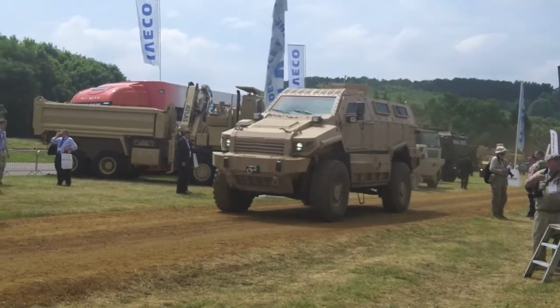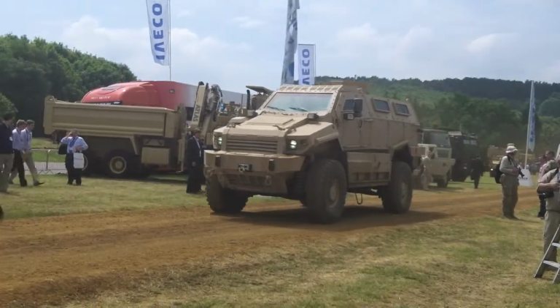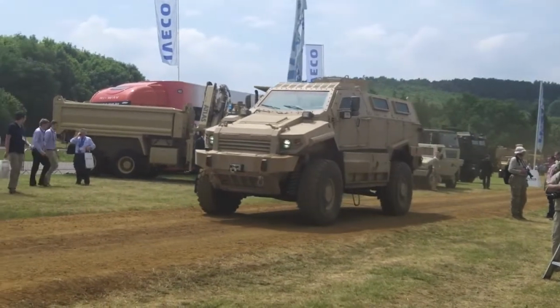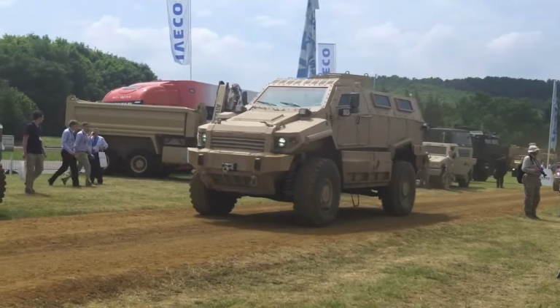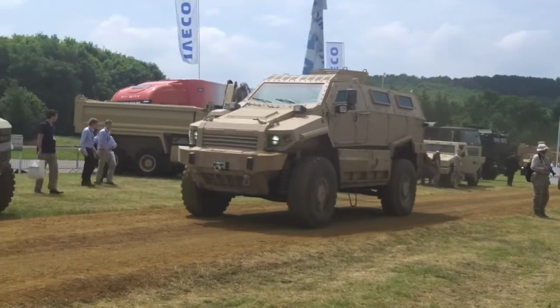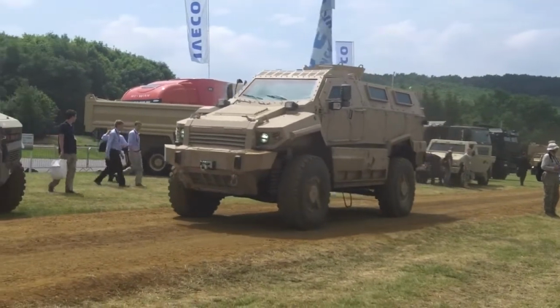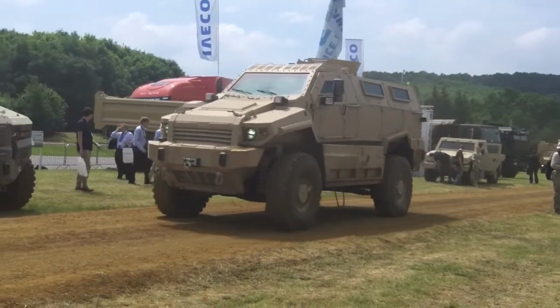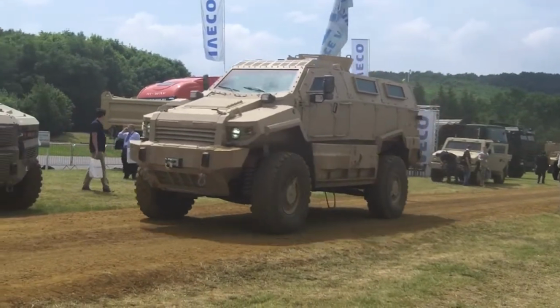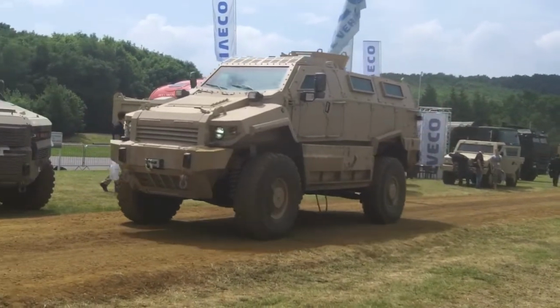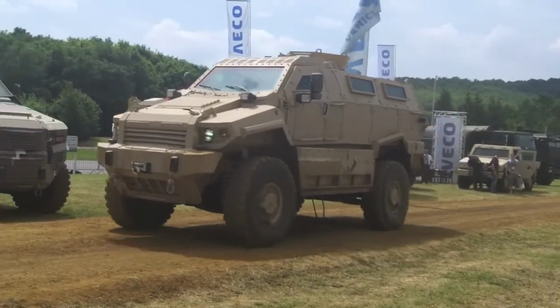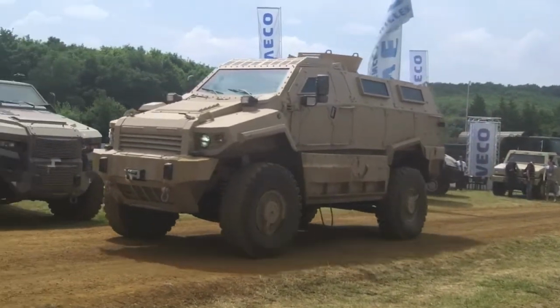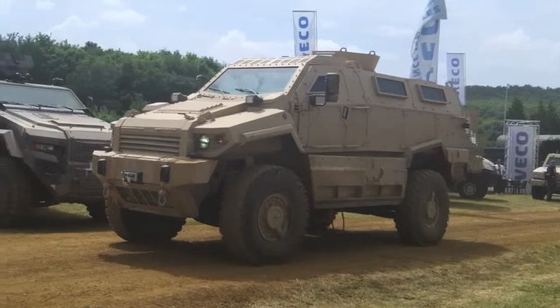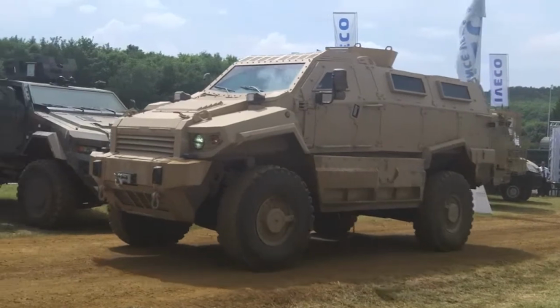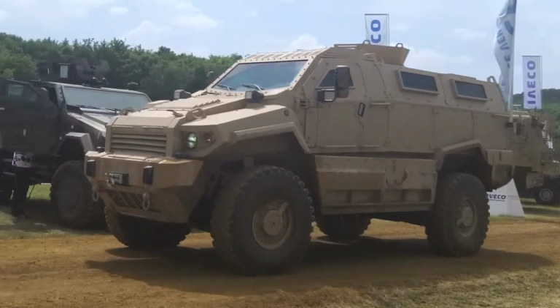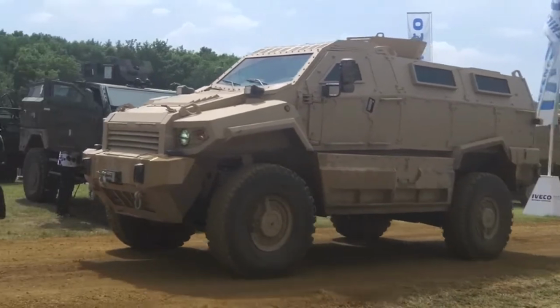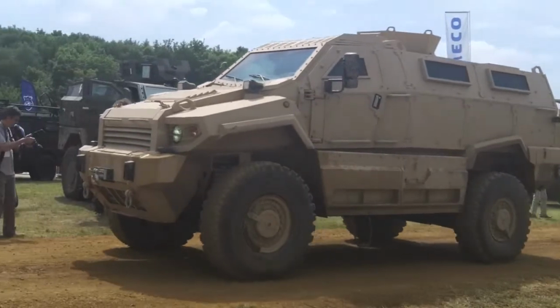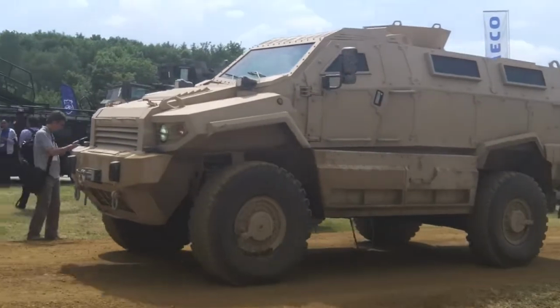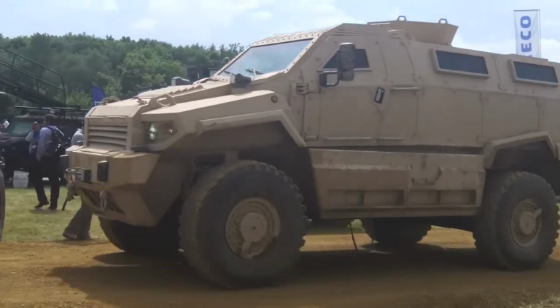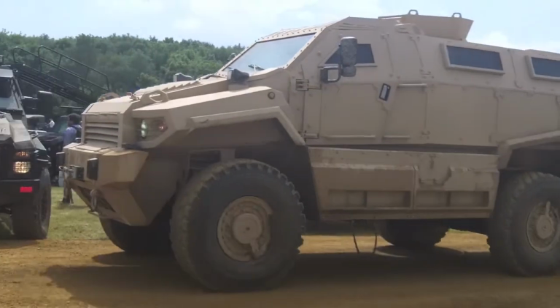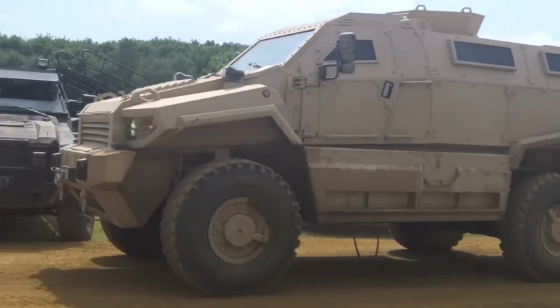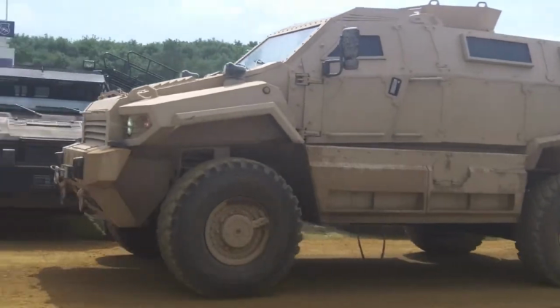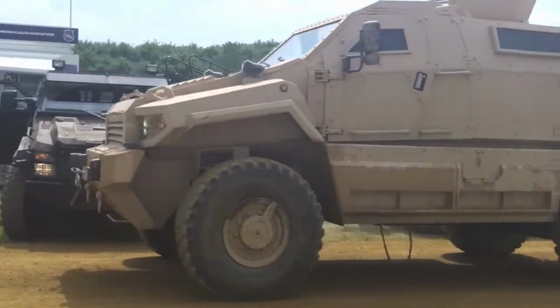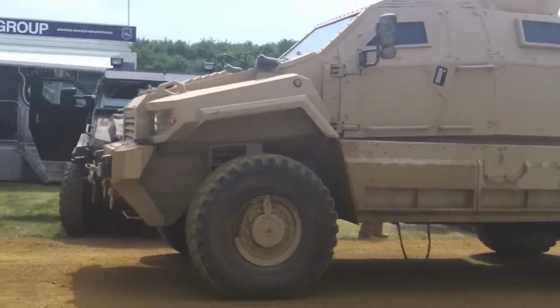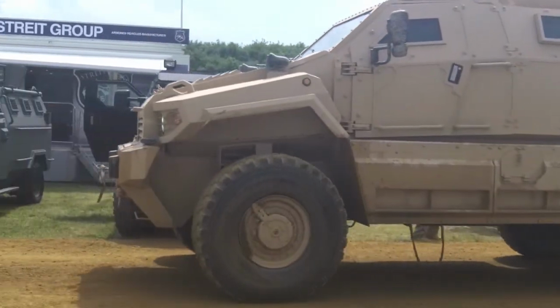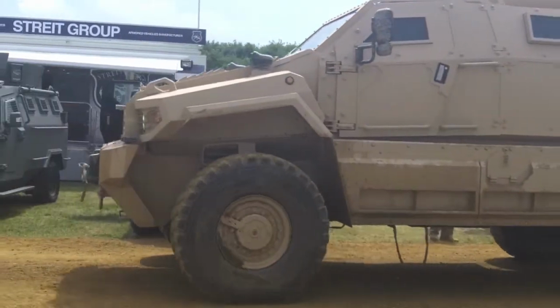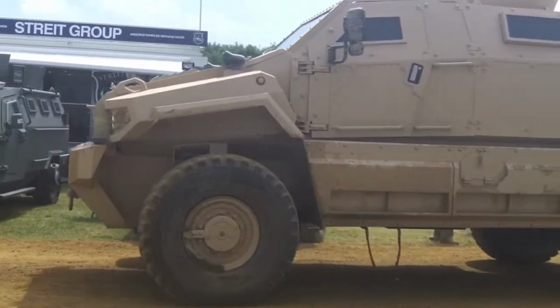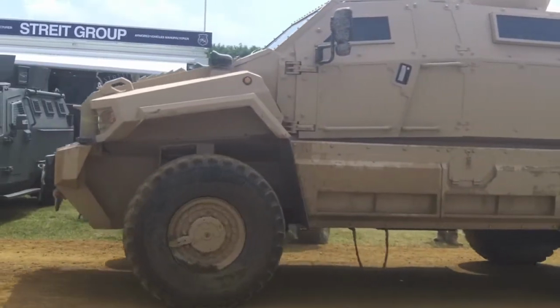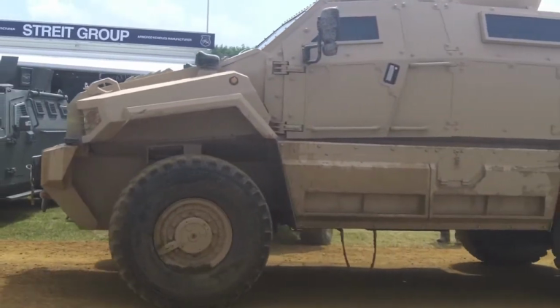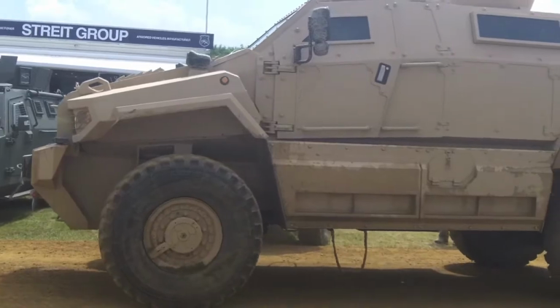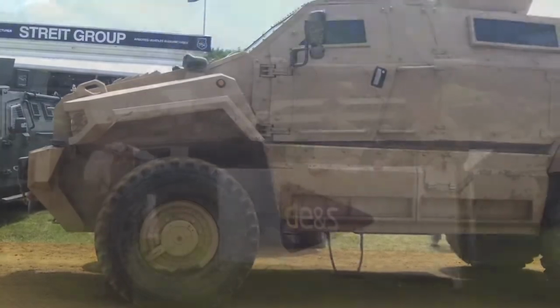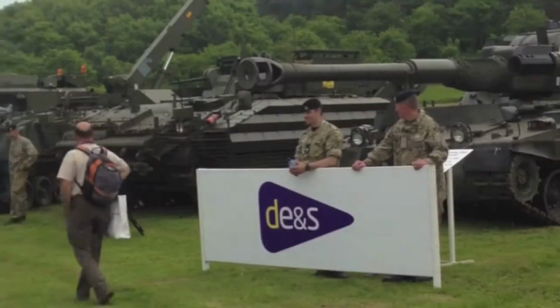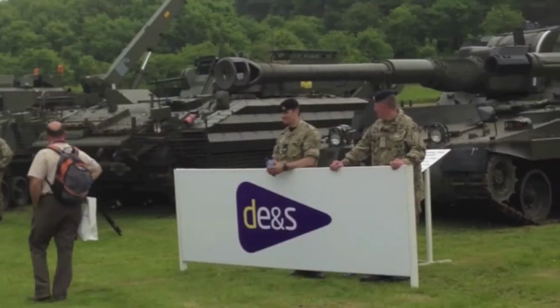For example, this 4x4 Typhoon was displayed as a basic shell at IDEX in February, but has now been certified to STANAG 4569 Level 3, and a Level 4 vehicle is set to follow in 2014.